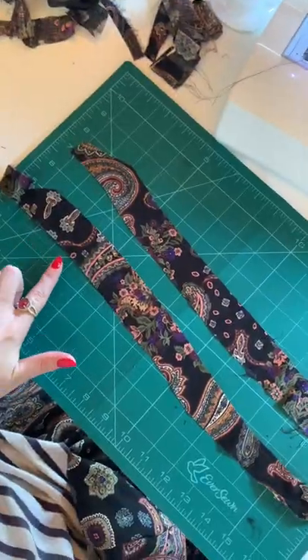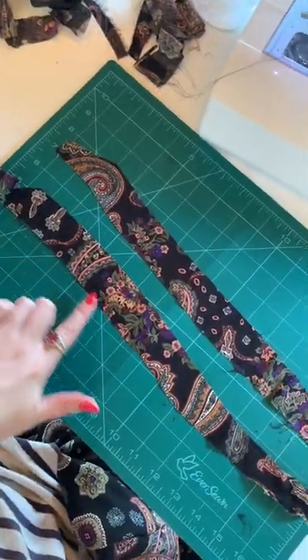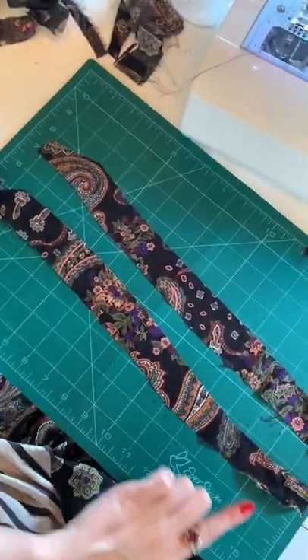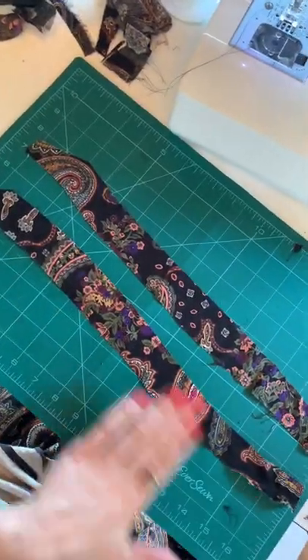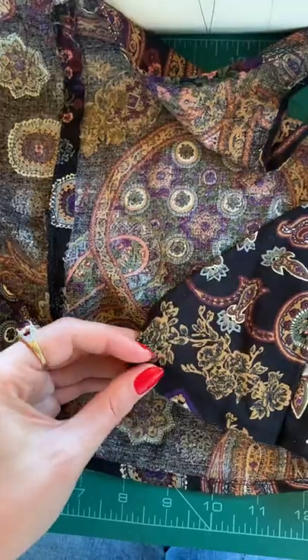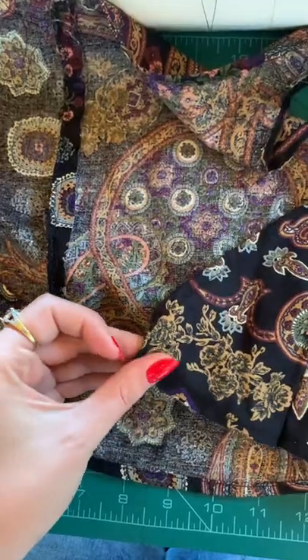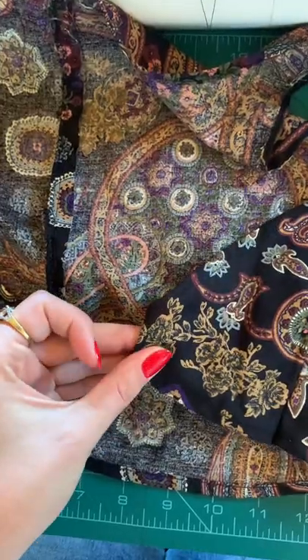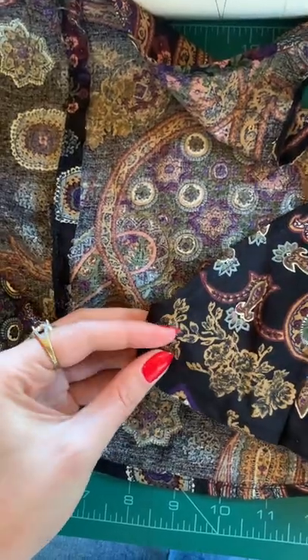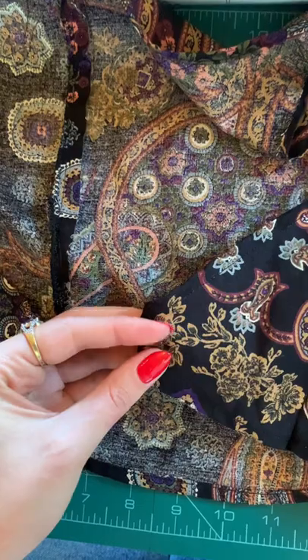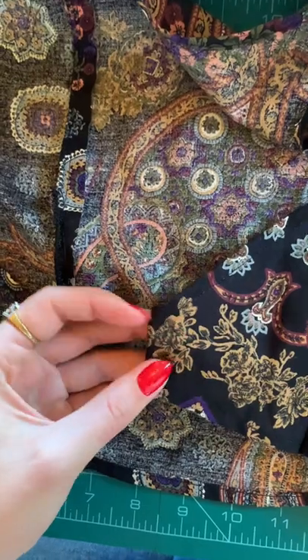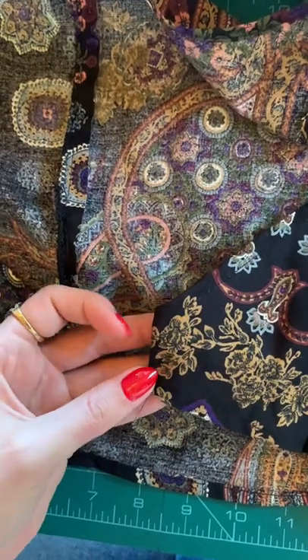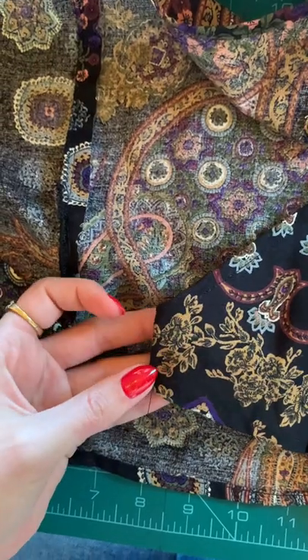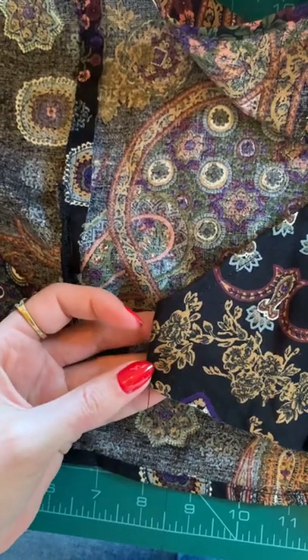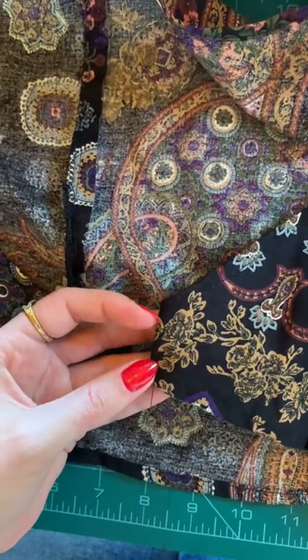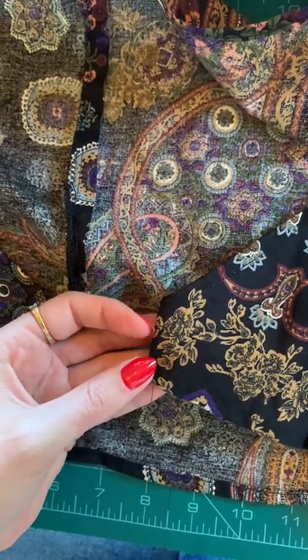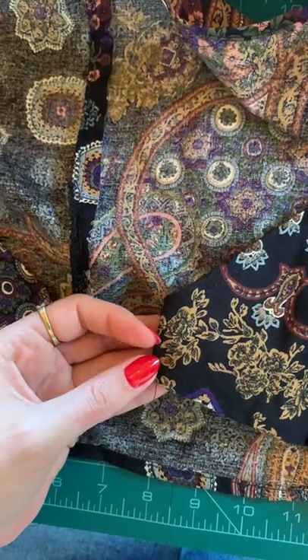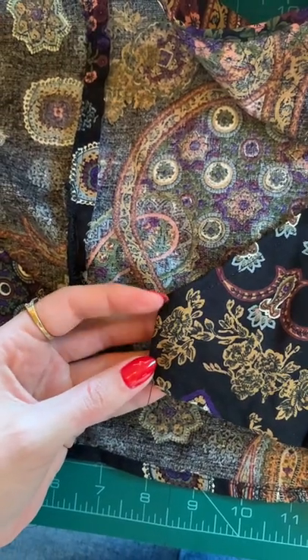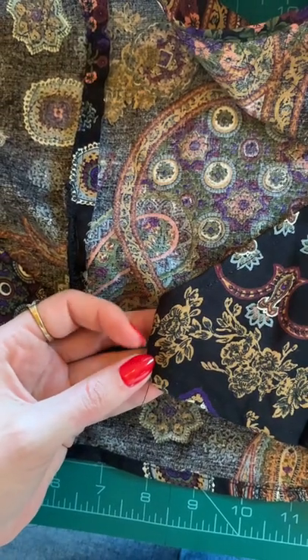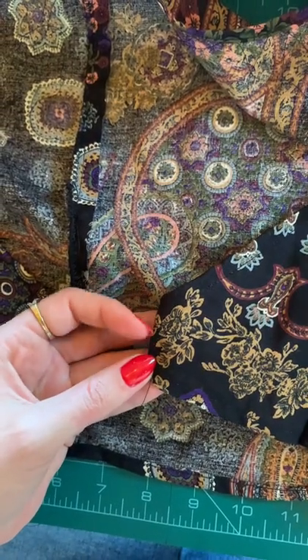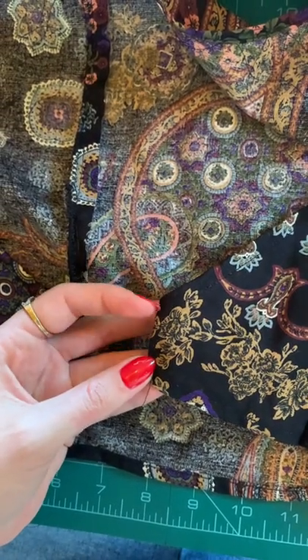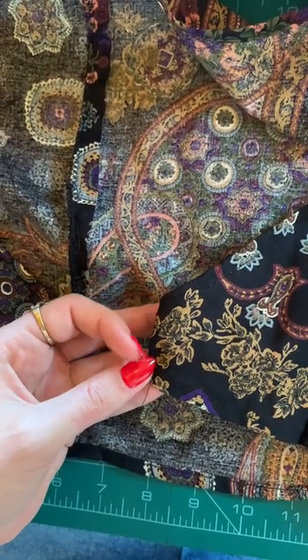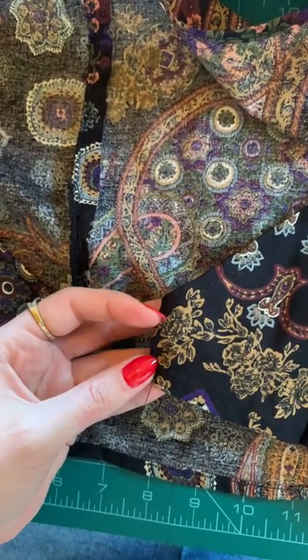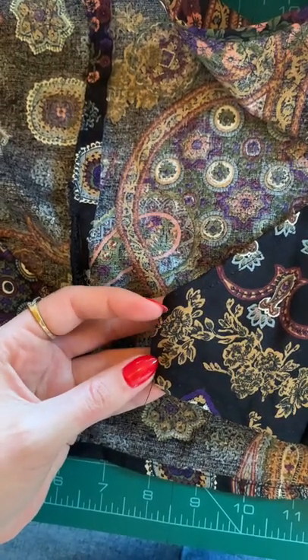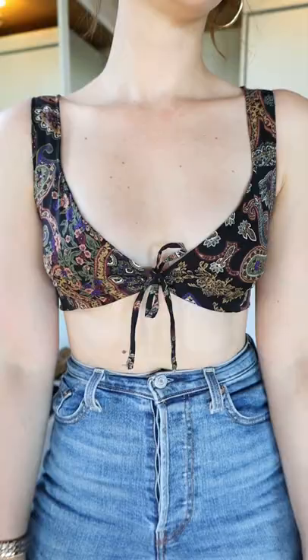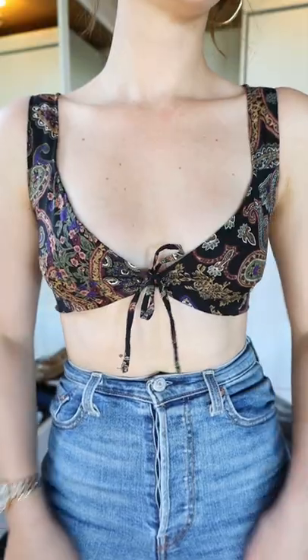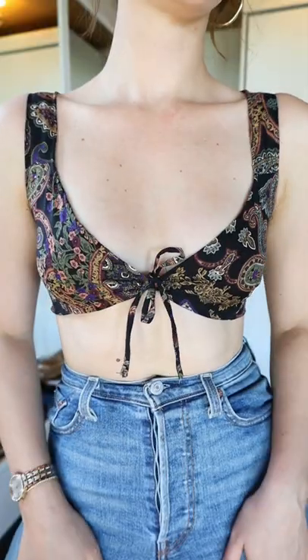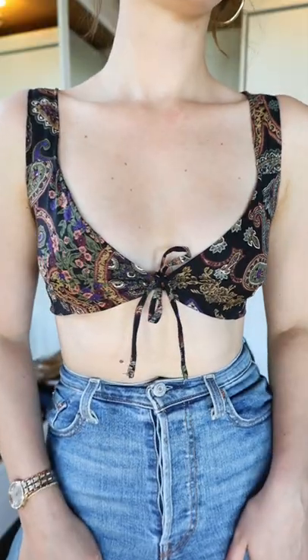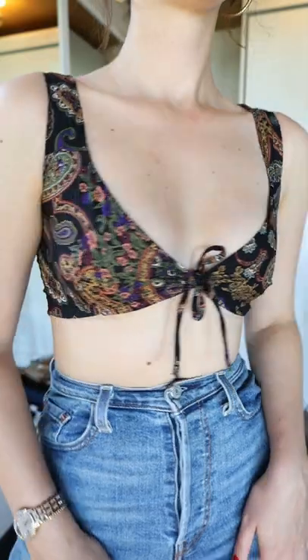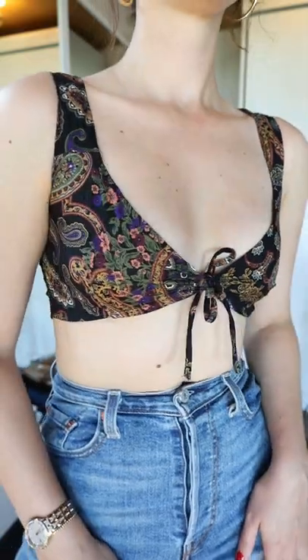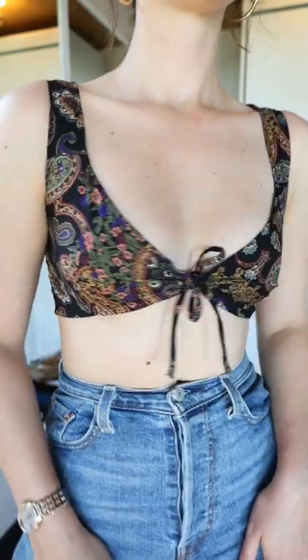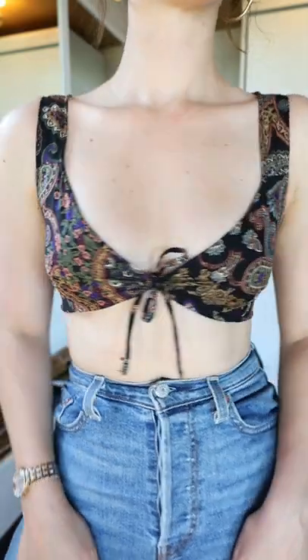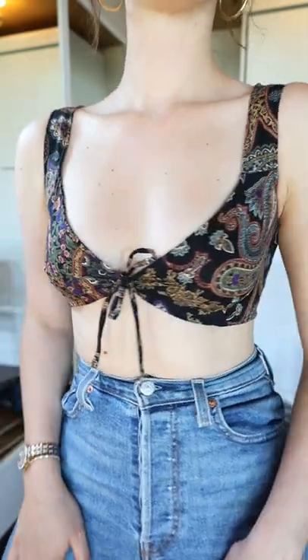We'll use the leftover scraps to create straps that we're going to tie the front with, and fold the pointy front bust parts to create a little casing for the ties we just made. So when we're done, this is what we've got.